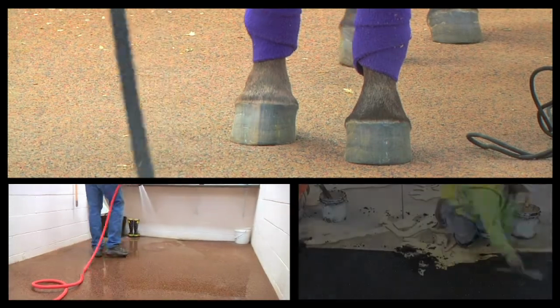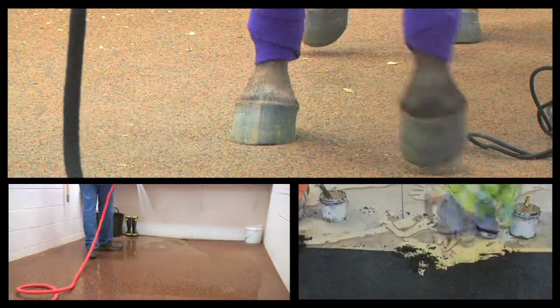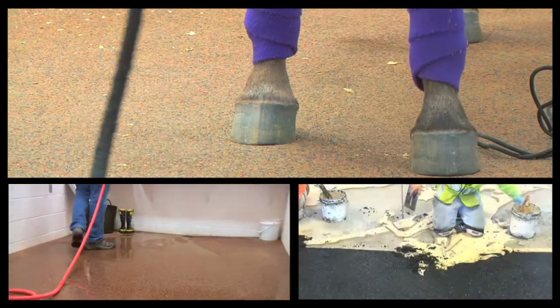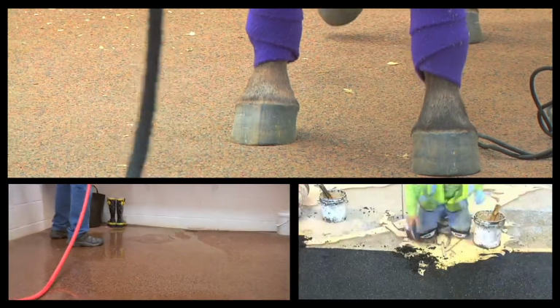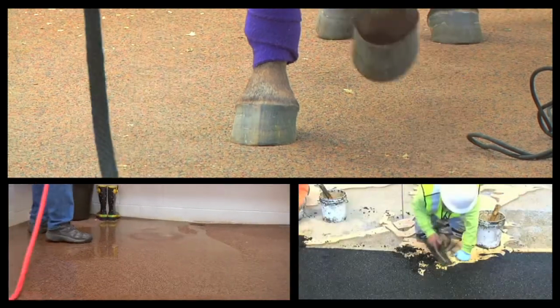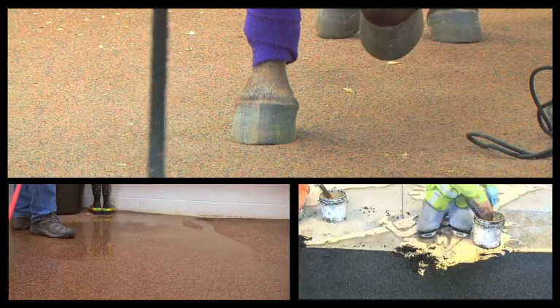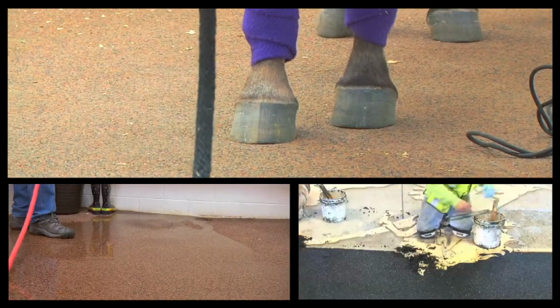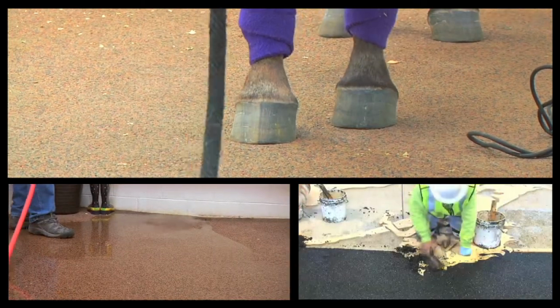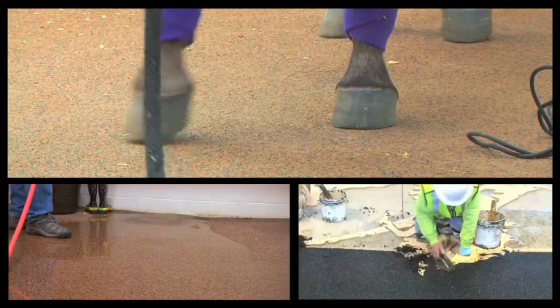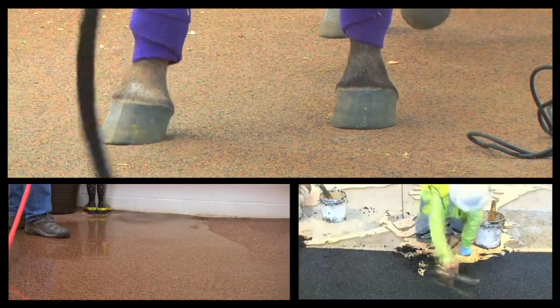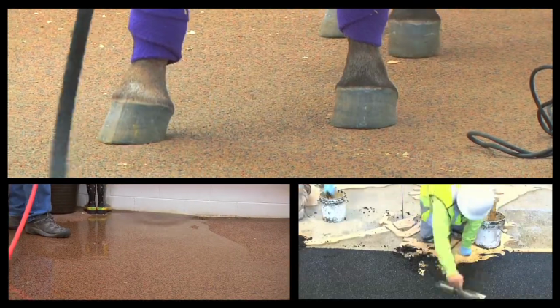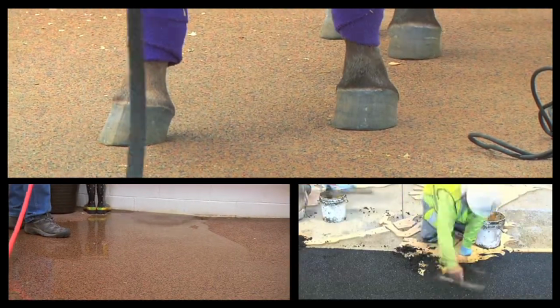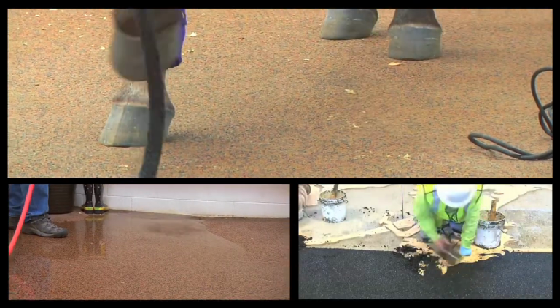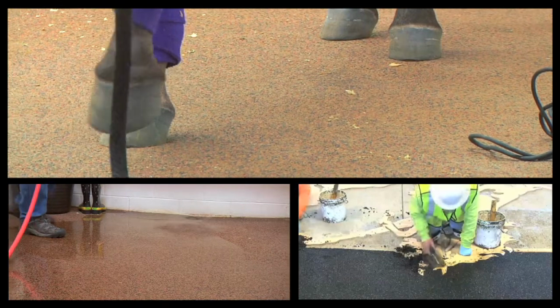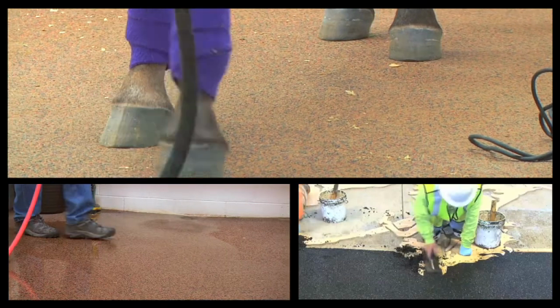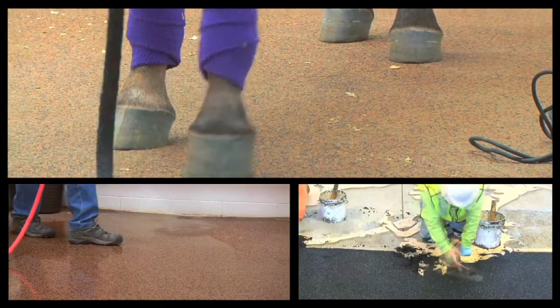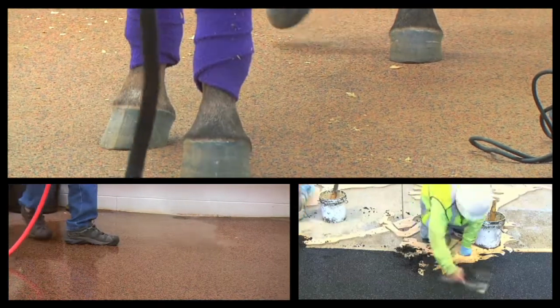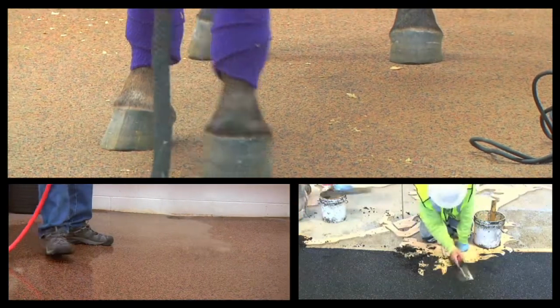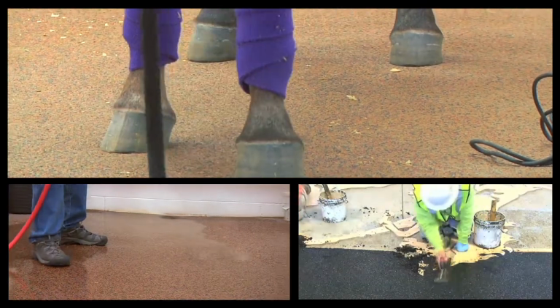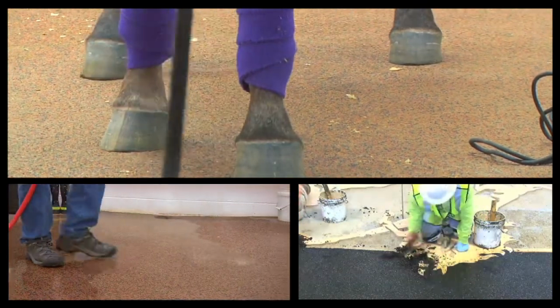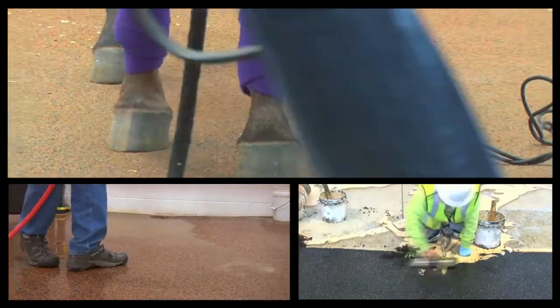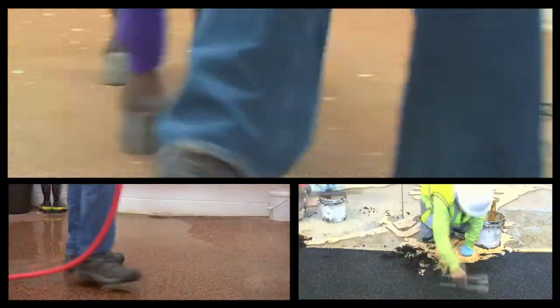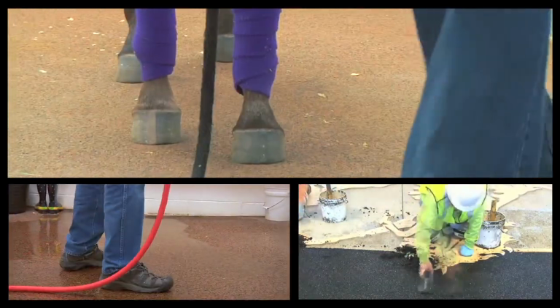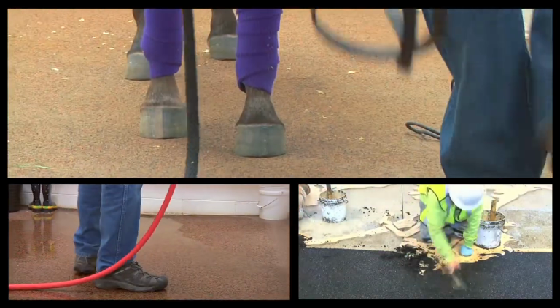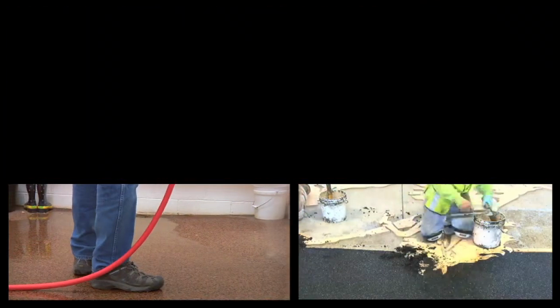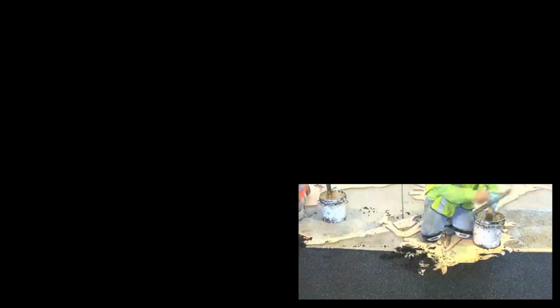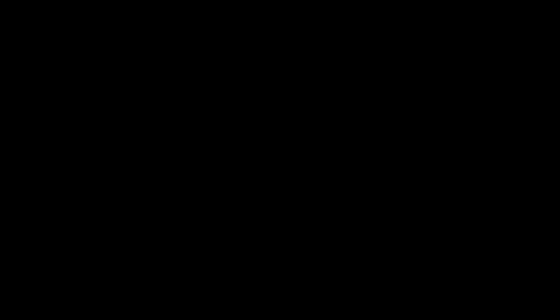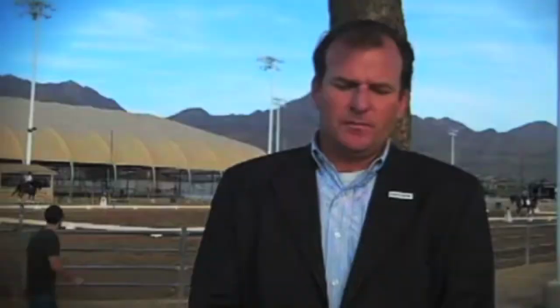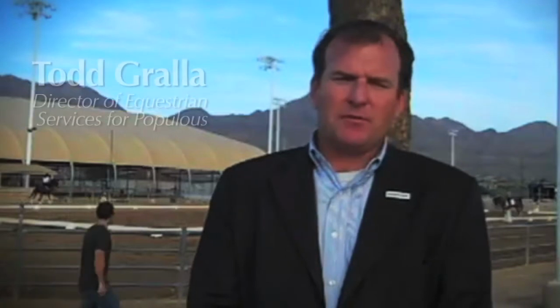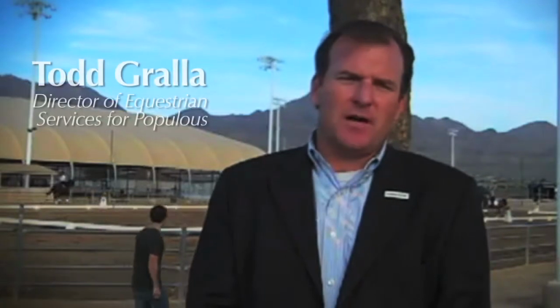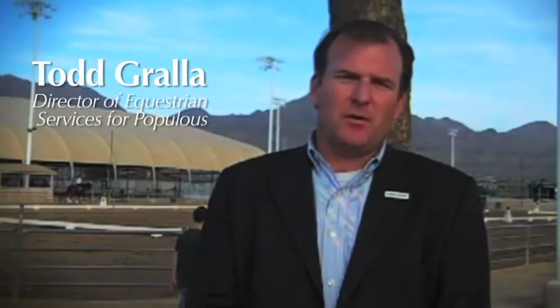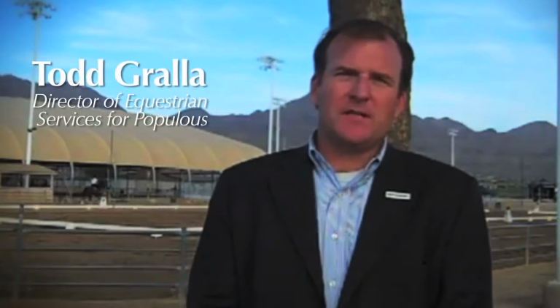Polylast flooring can be used with horse trailers, wash racks, stall floor lining, aisleways, saddling areas and tack rooms, tie pads and breeding, collection areas, and walker pathways.